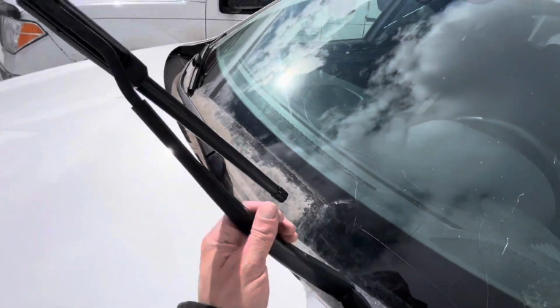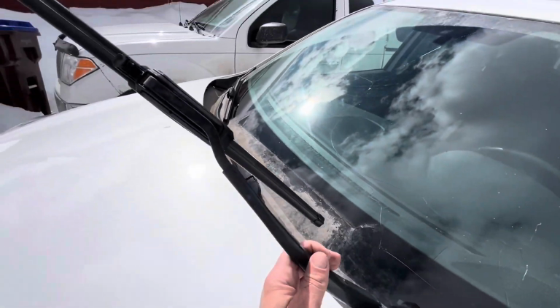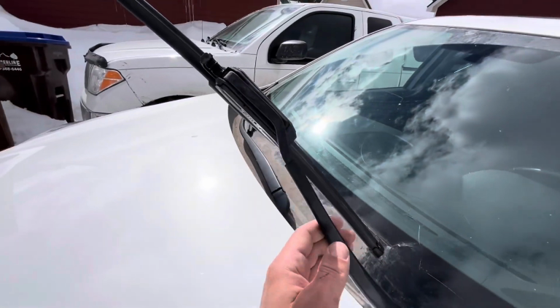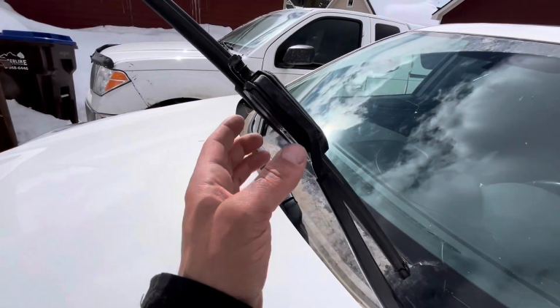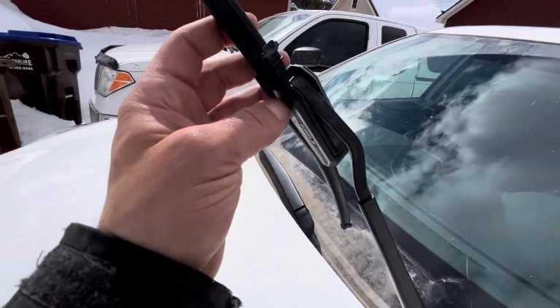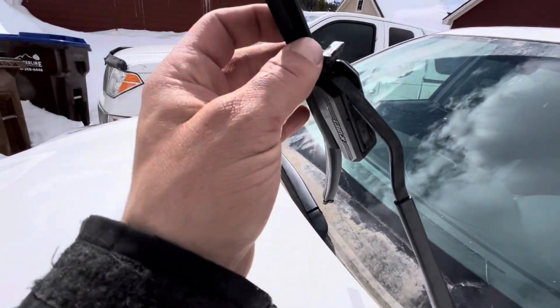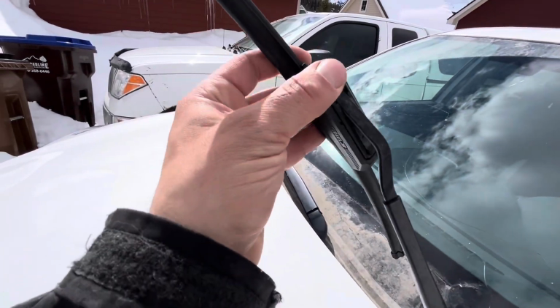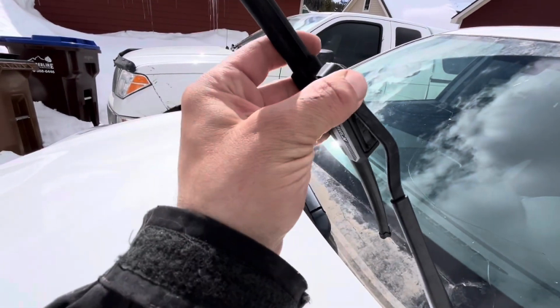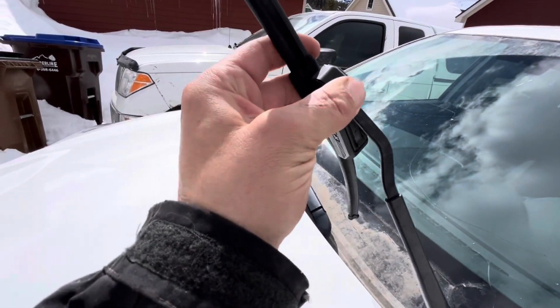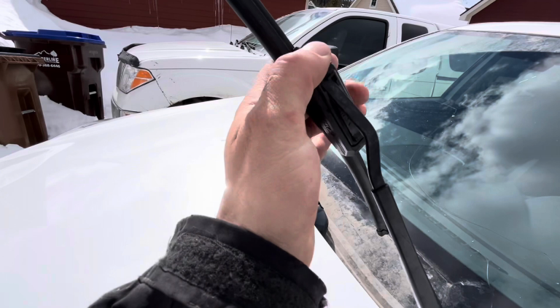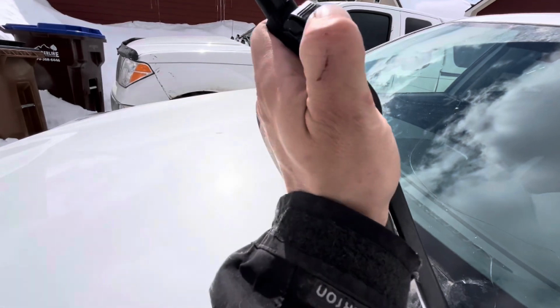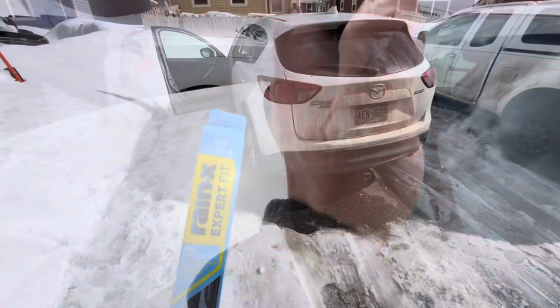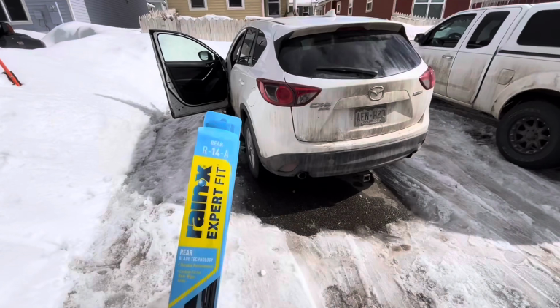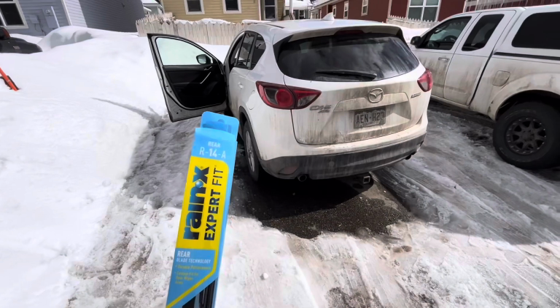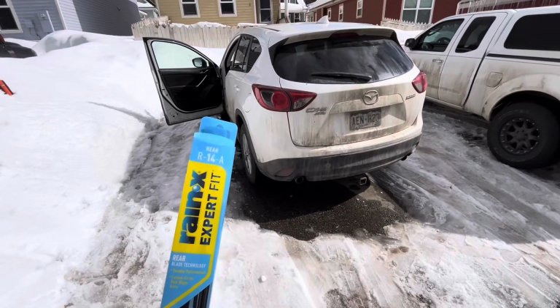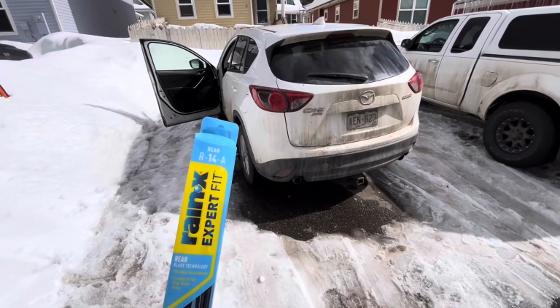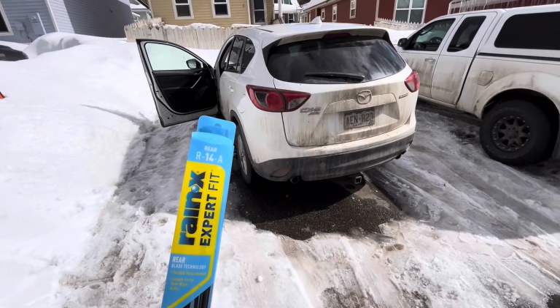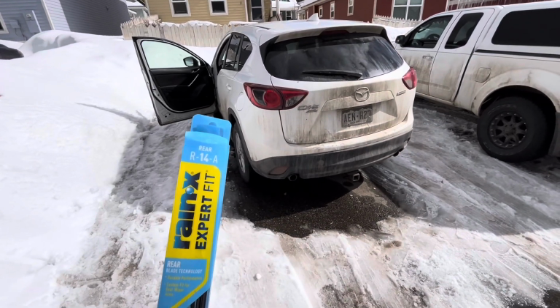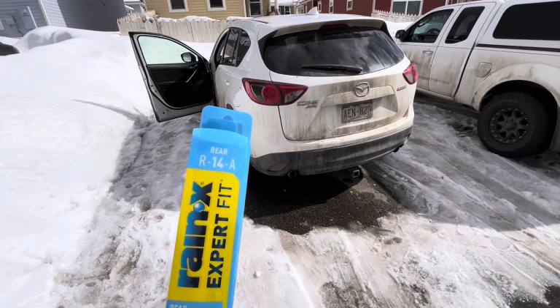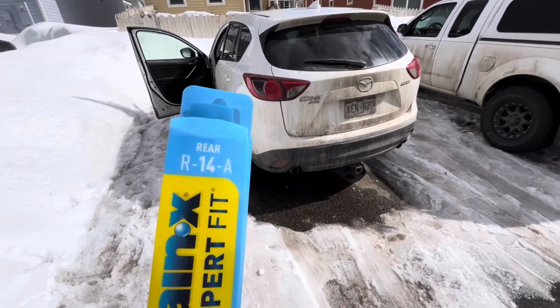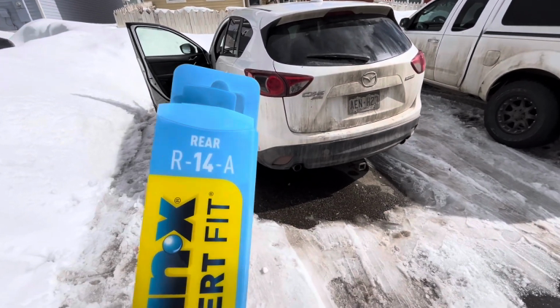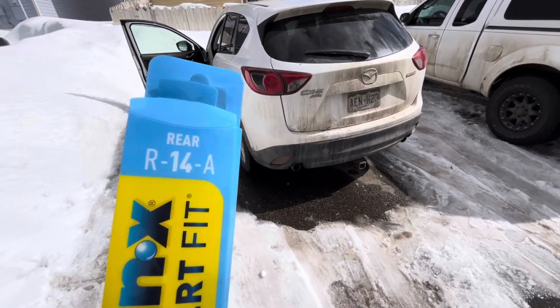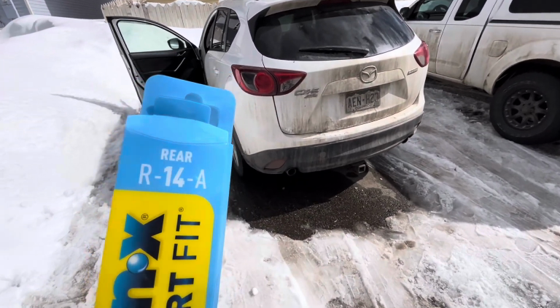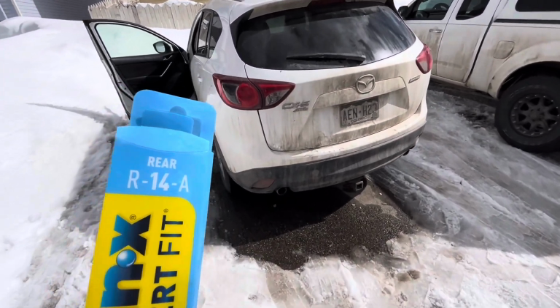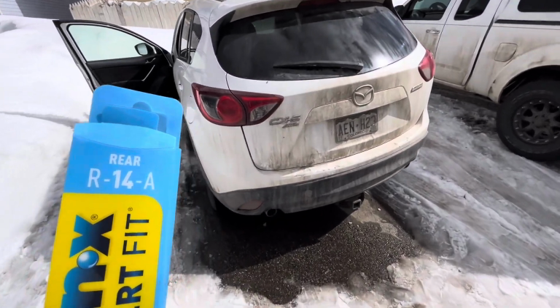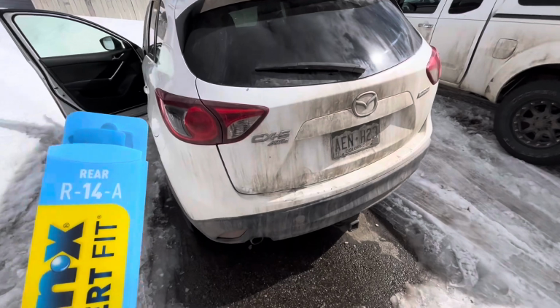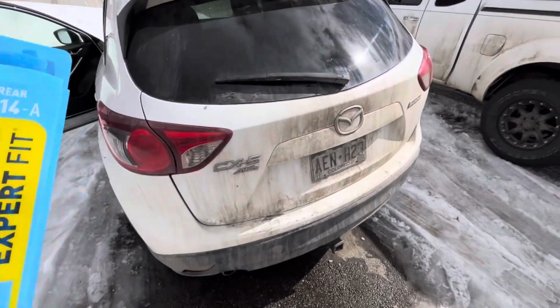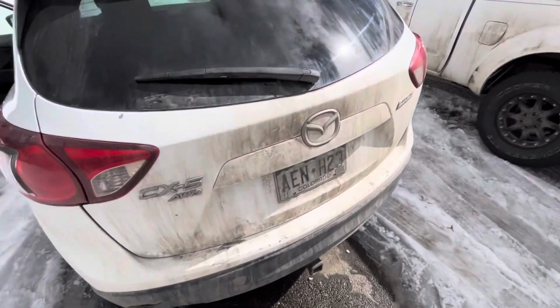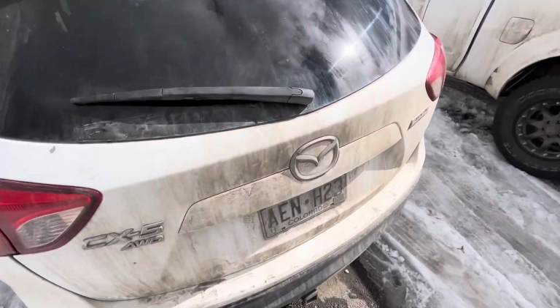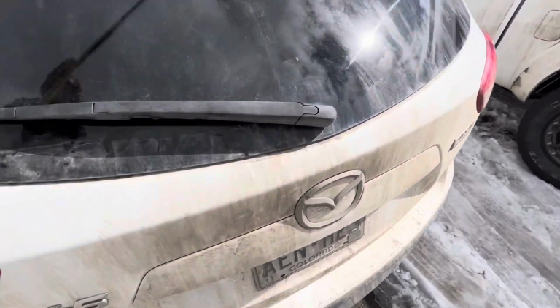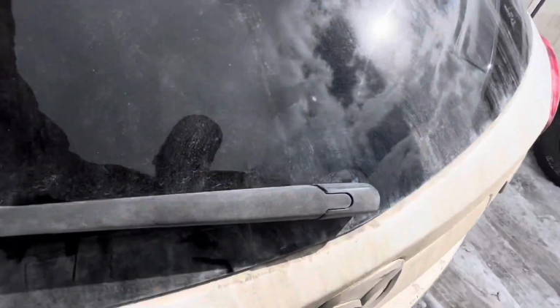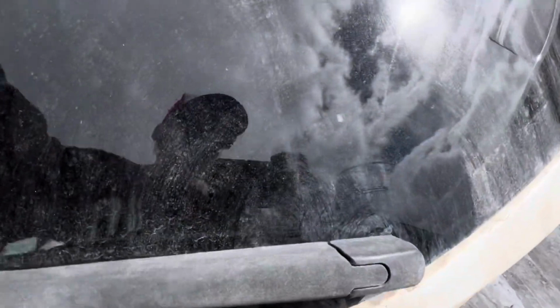In previous videos, I've showed you how to replace the front windshield wiper blades. But today I'm going to show you how to replace the rear wiper blade. It's a 14-inch wiper blade — I usually get the Rain-X brand.